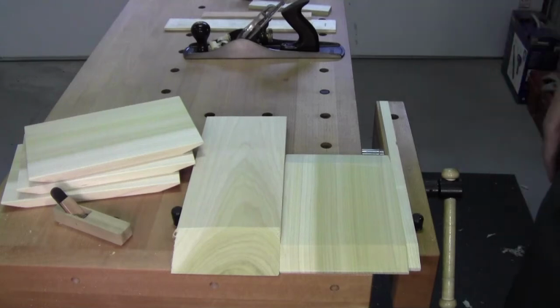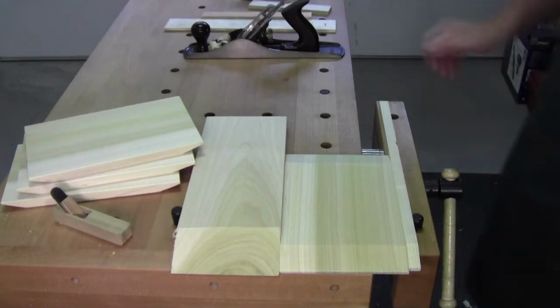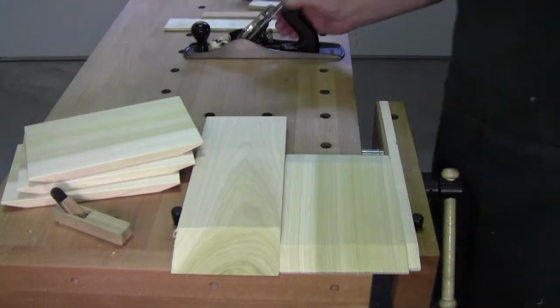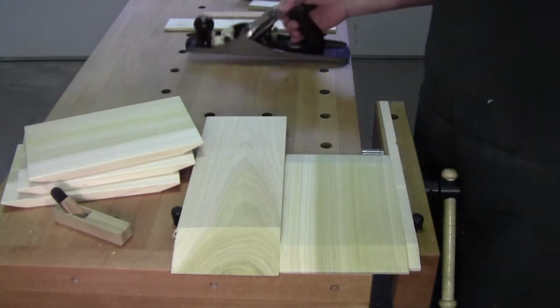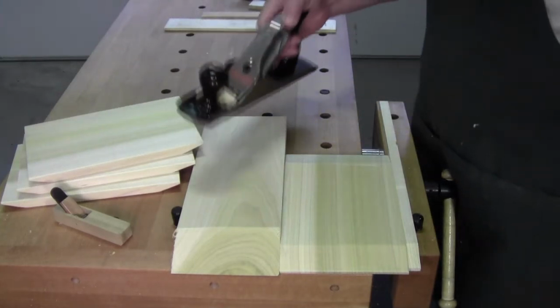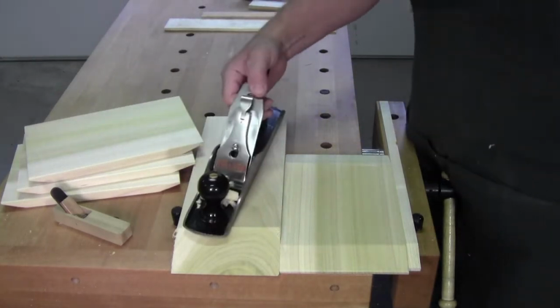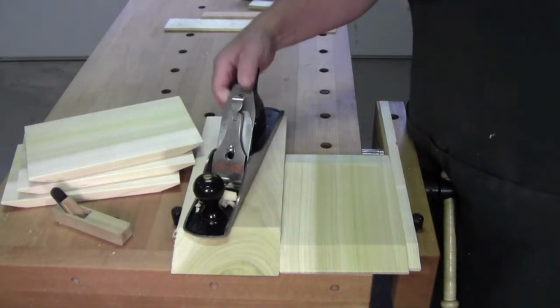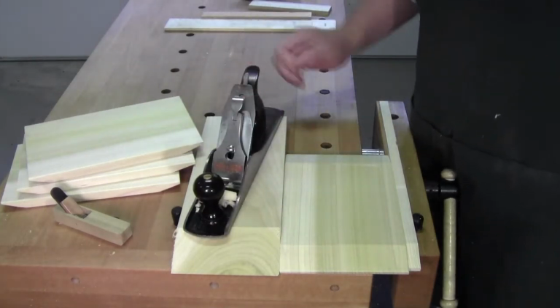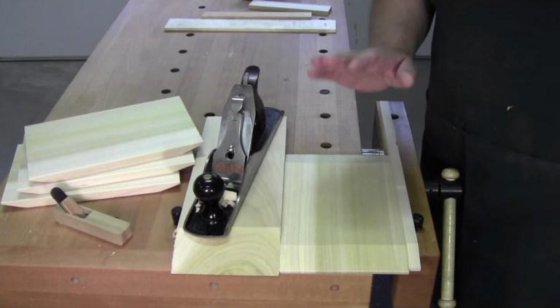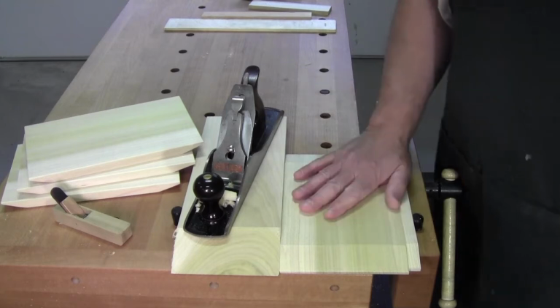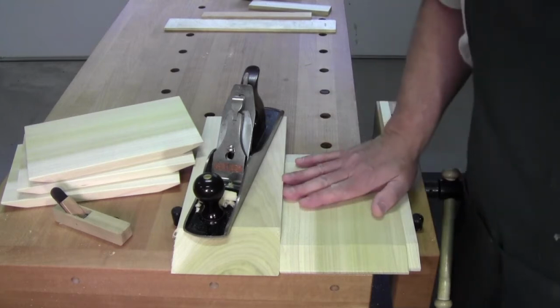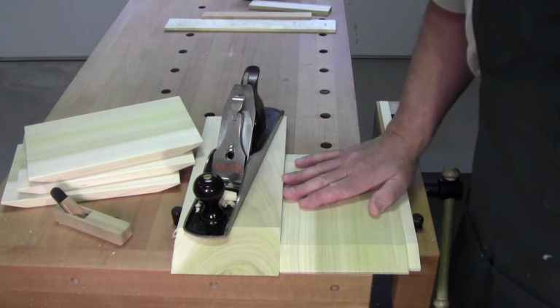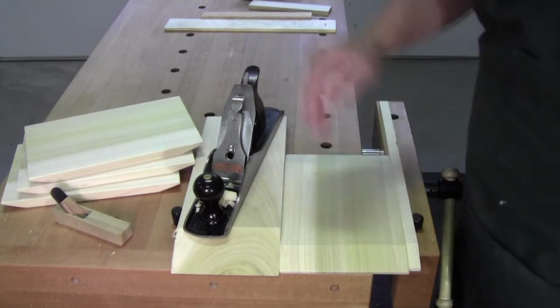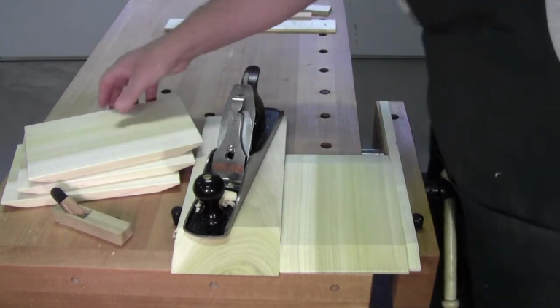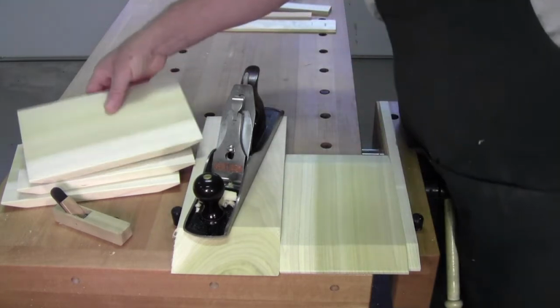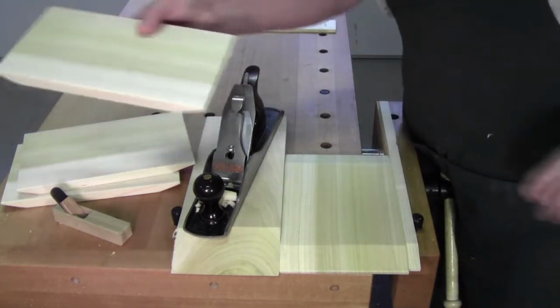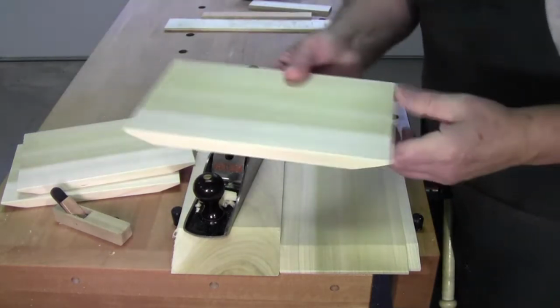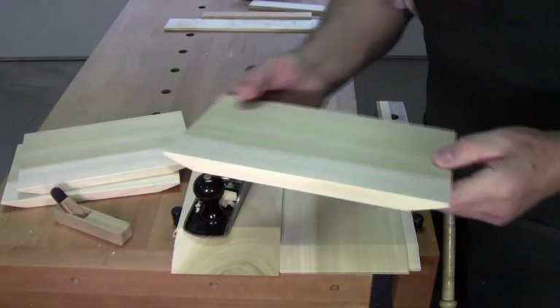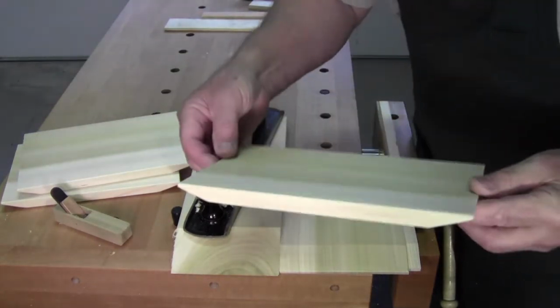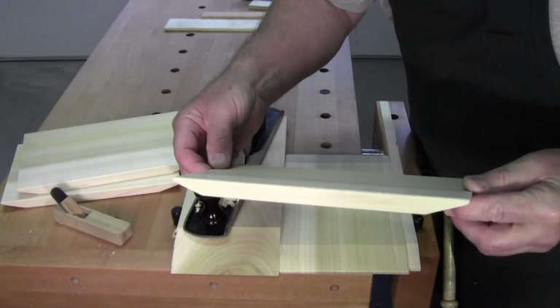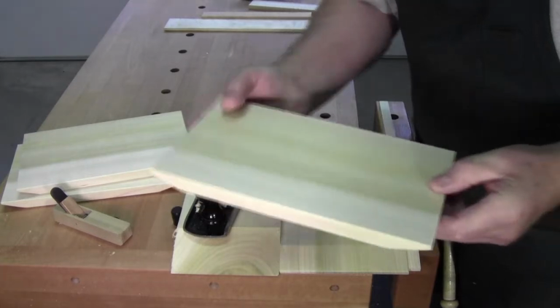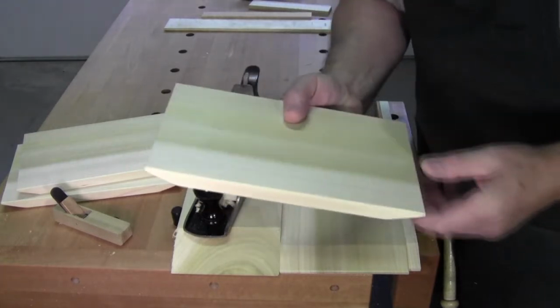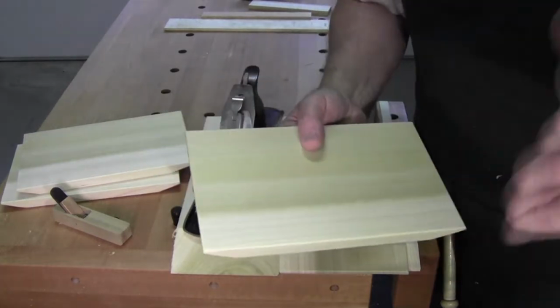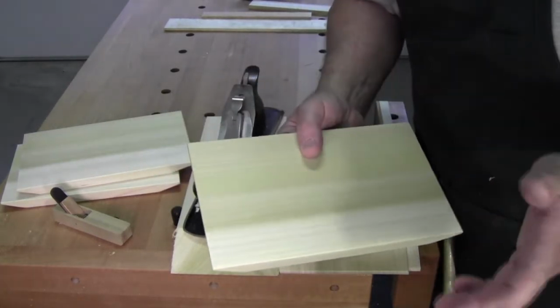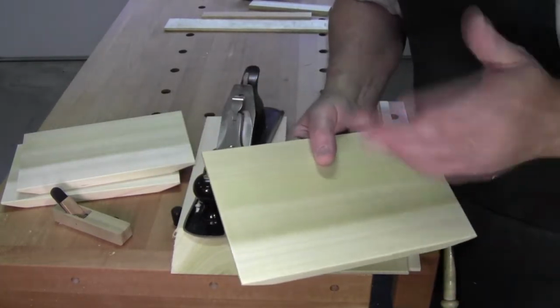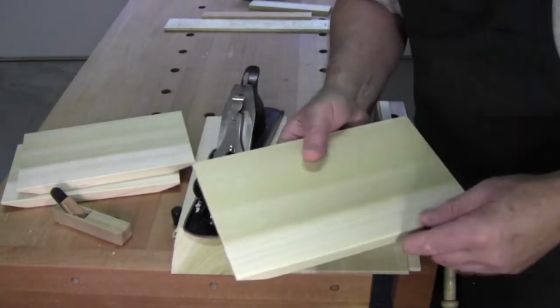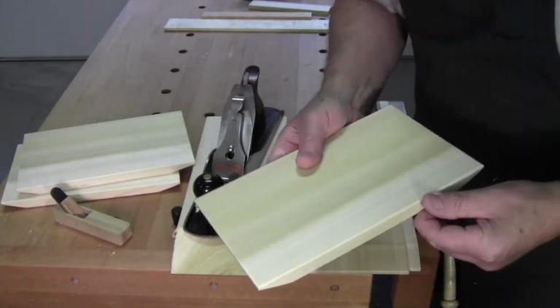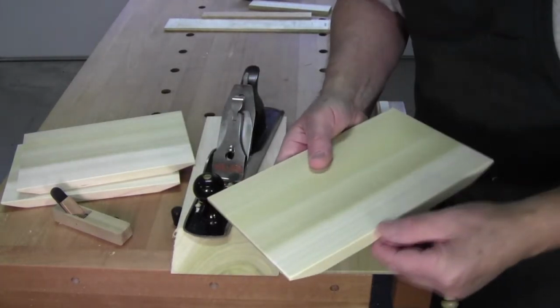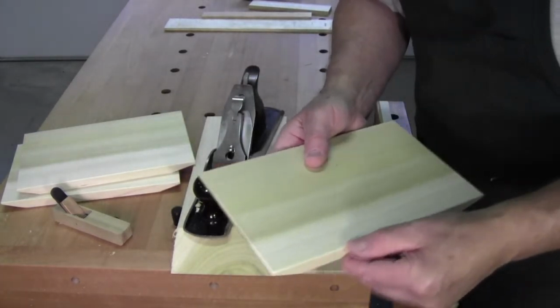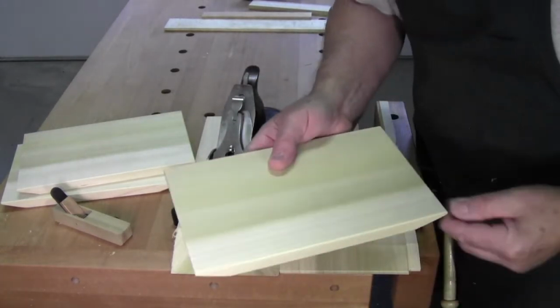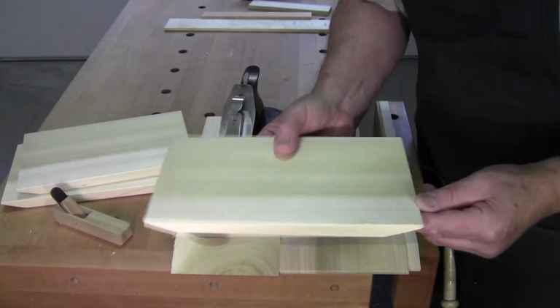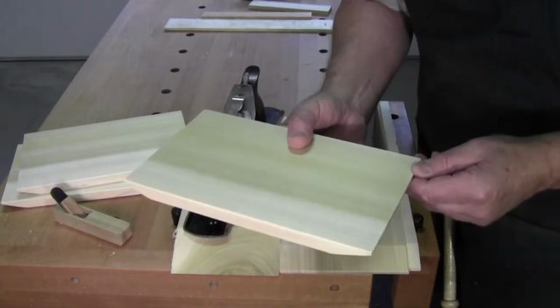Welcome back to the workshop everybody. So glad you could be with me here today. We're going to finish up the sandwich serving boards. Sorry it took so long, we had a couple distractions here, but we'll finish these up right now real quick.